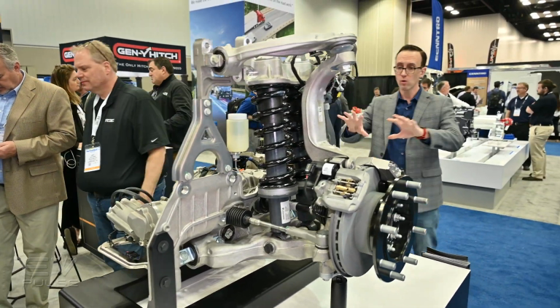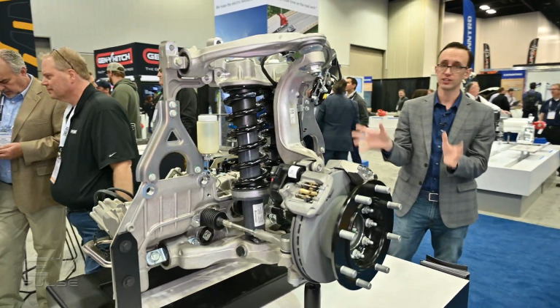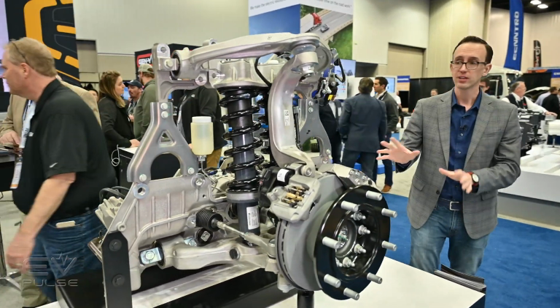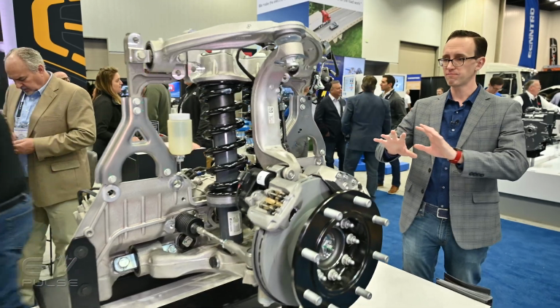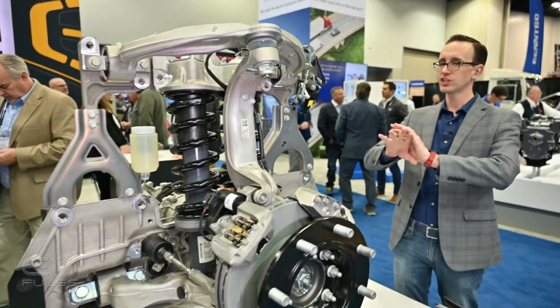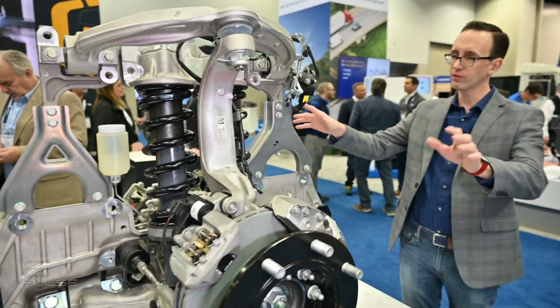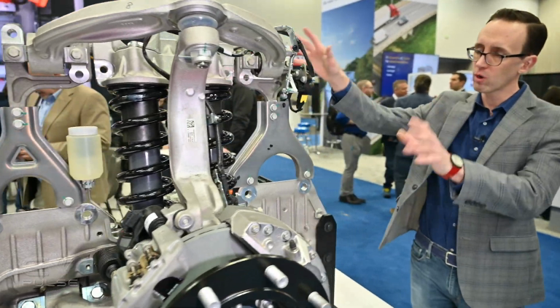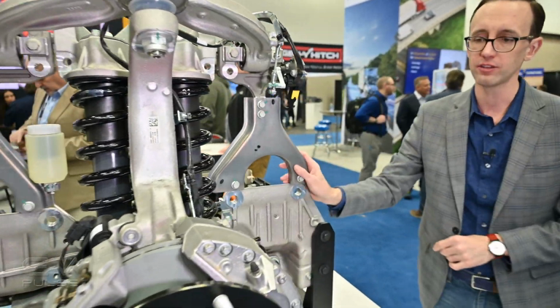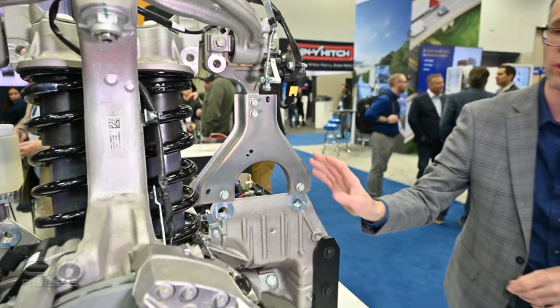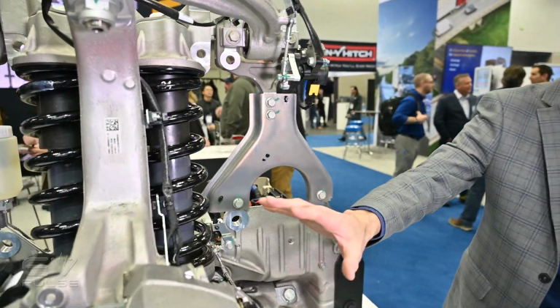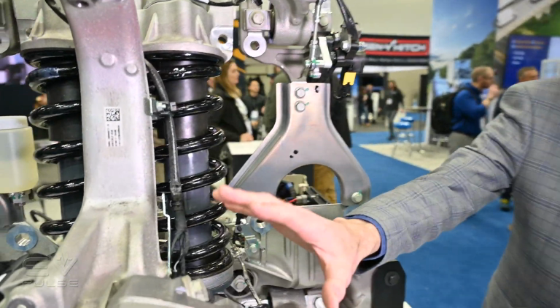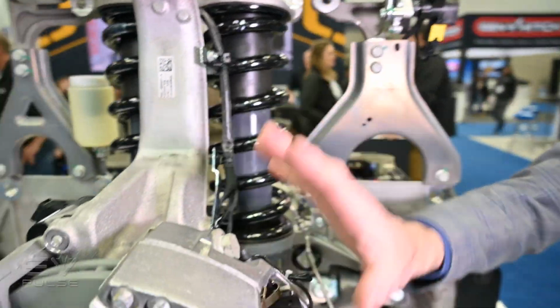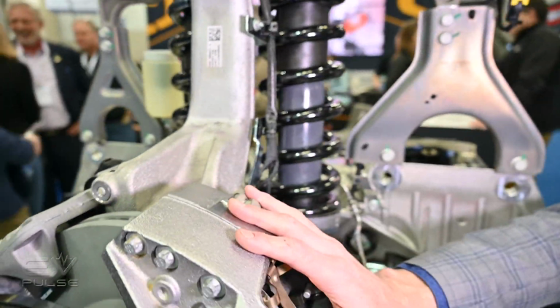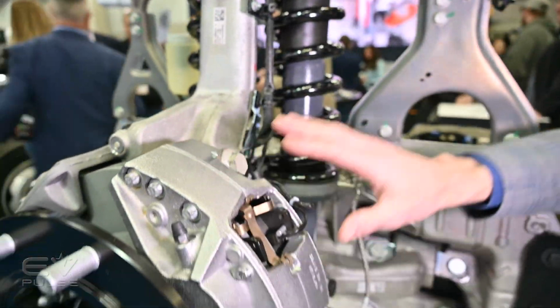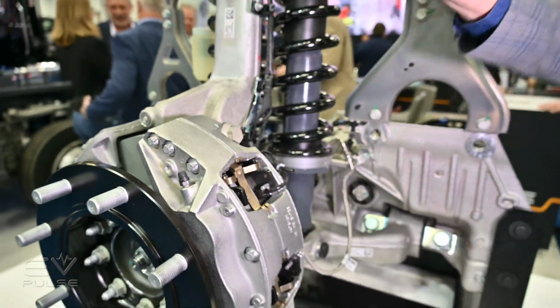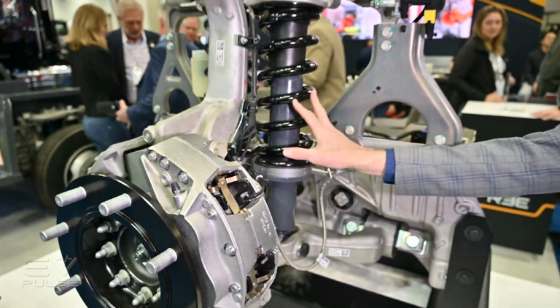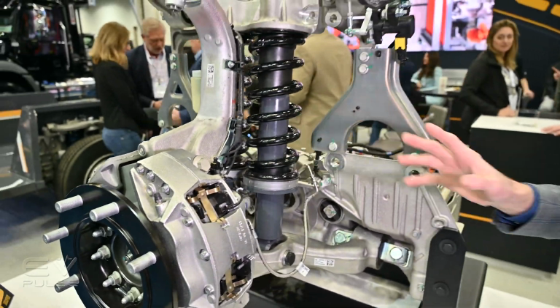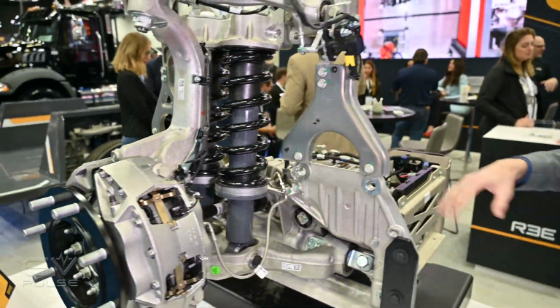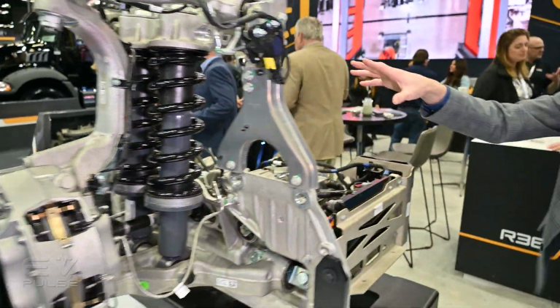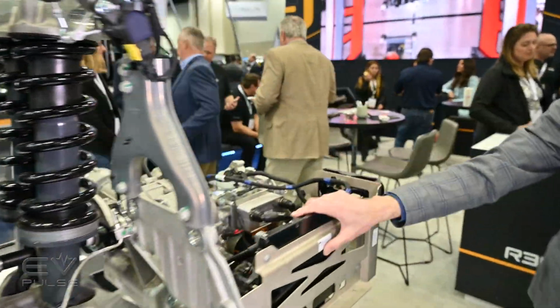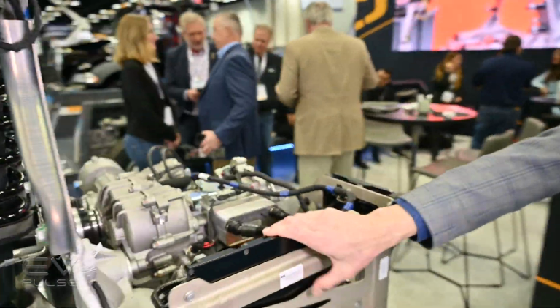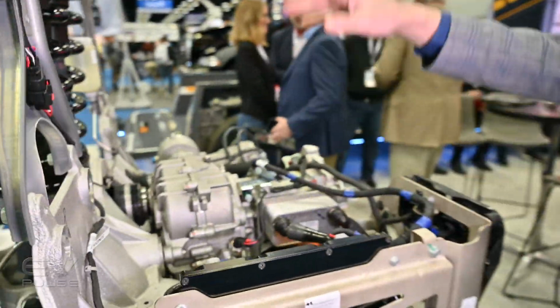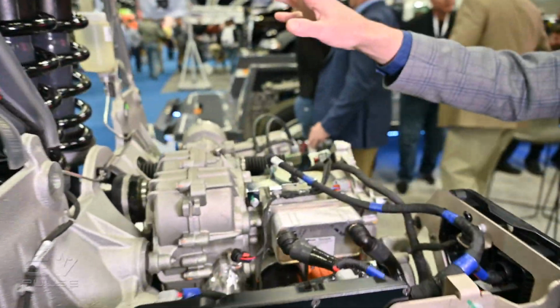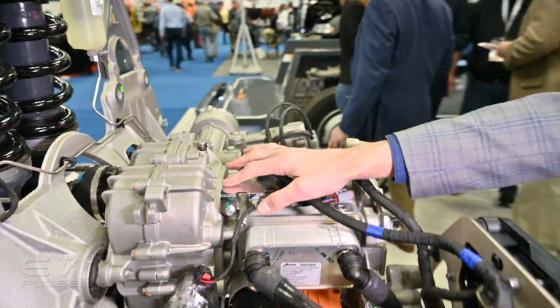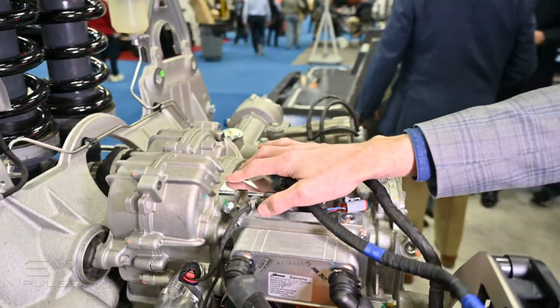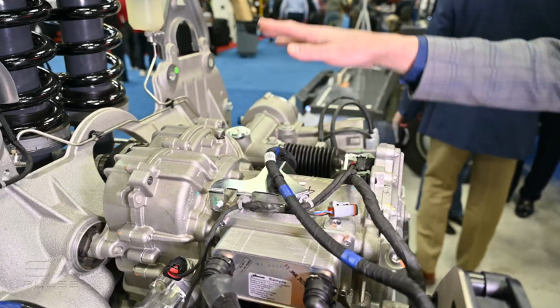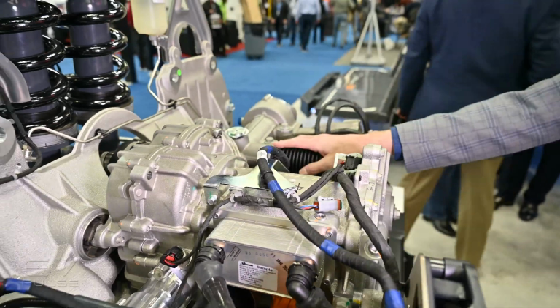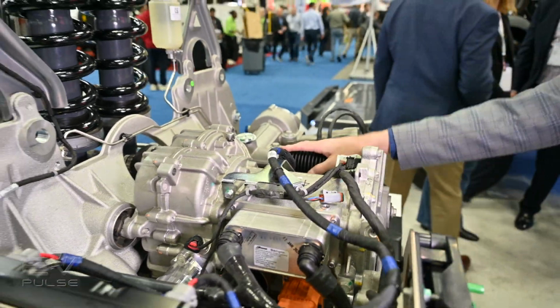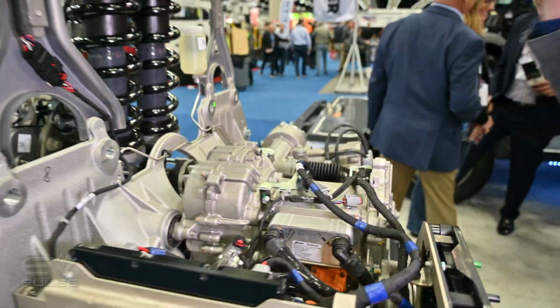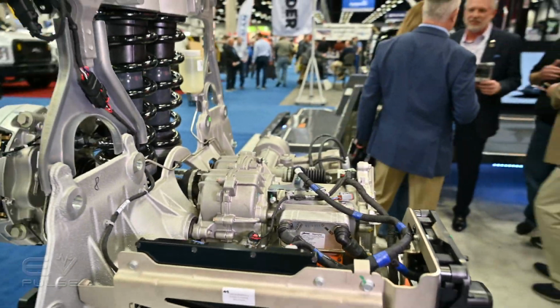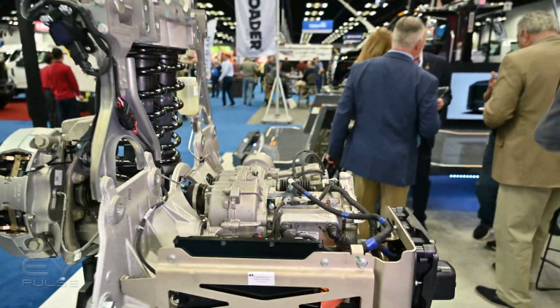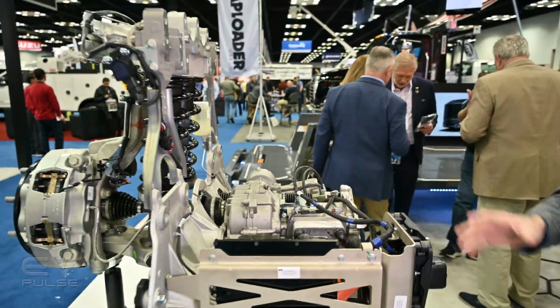What you can see is they've packaged everything right into this corner module. That includes the braking system, the suspension, around here we've got the control unit, there's the electric drive motor, and then the steering system. It's all packaged right here.